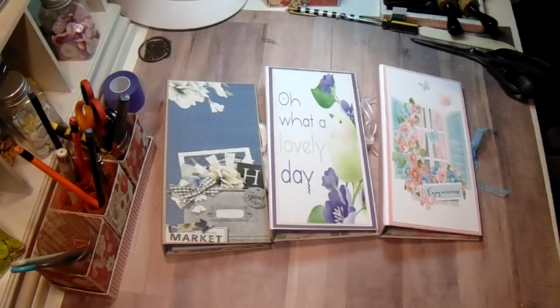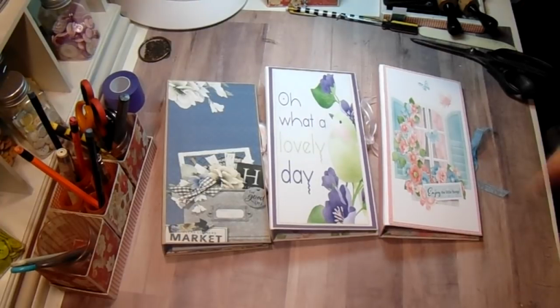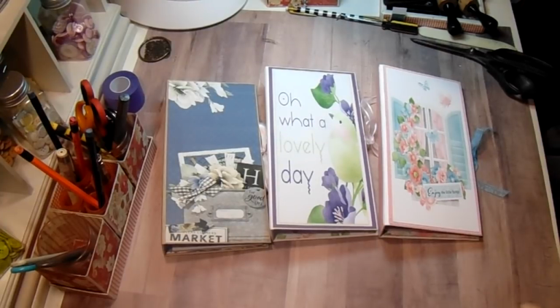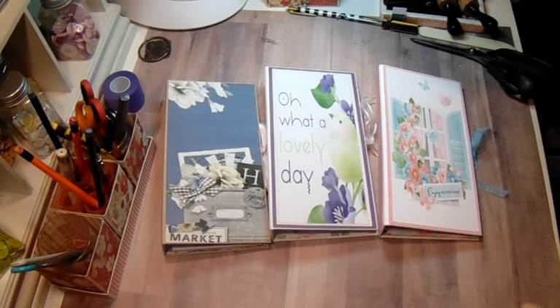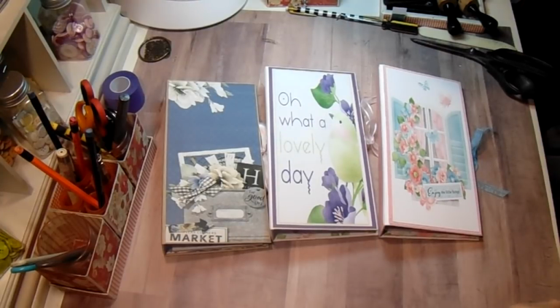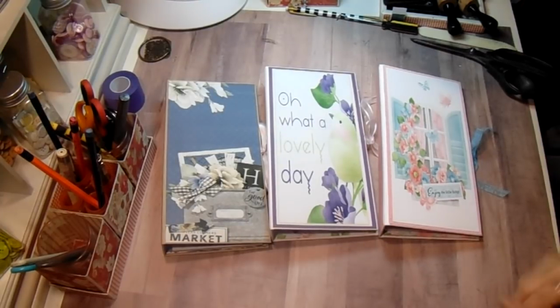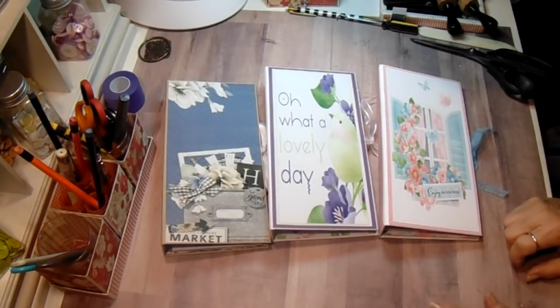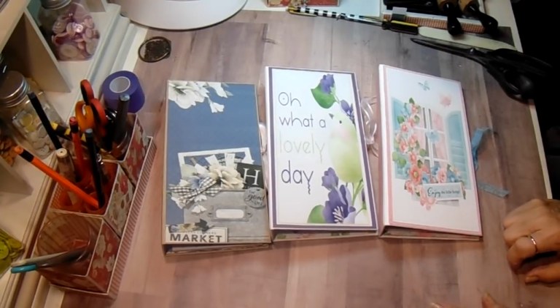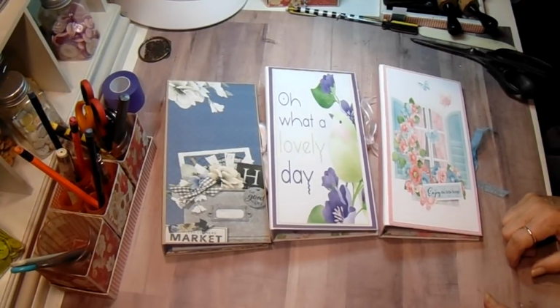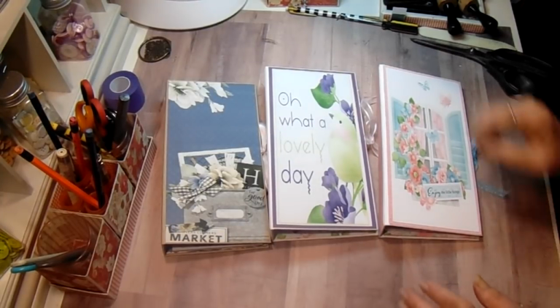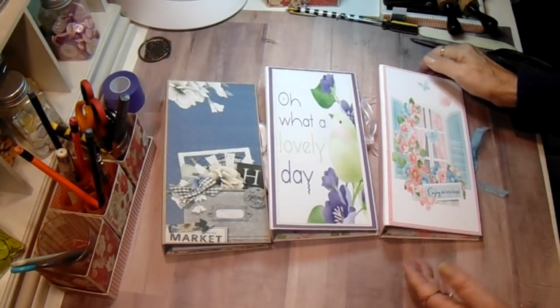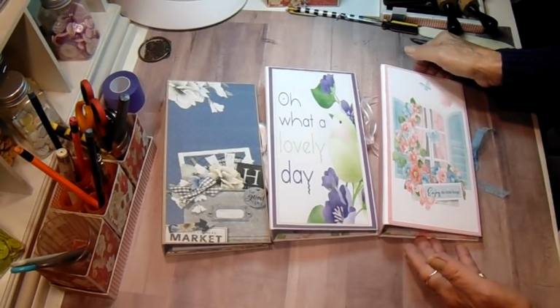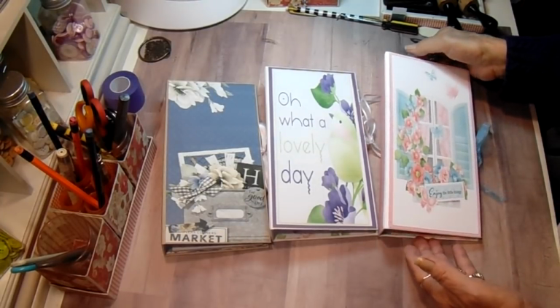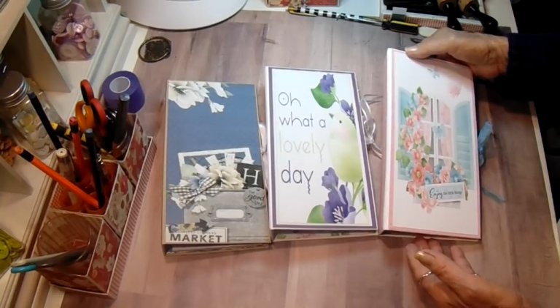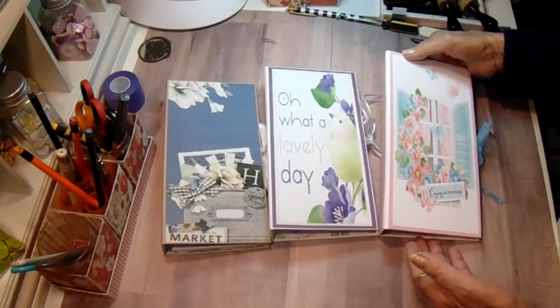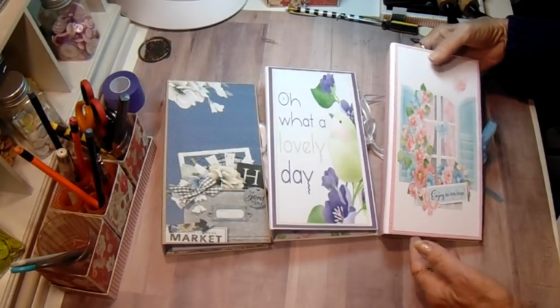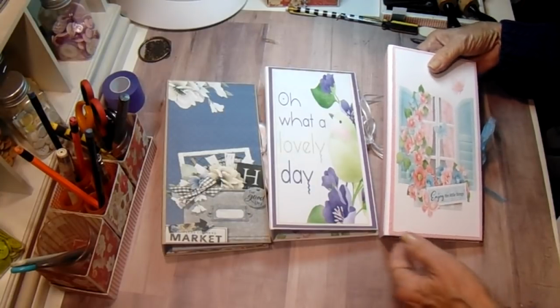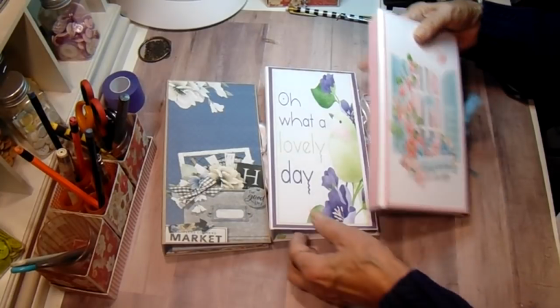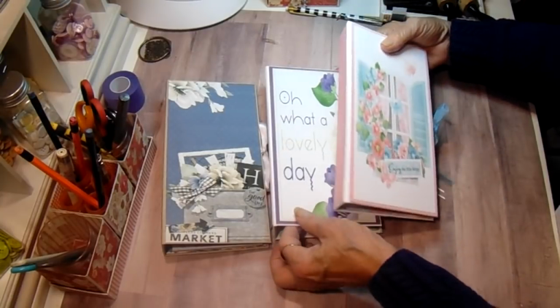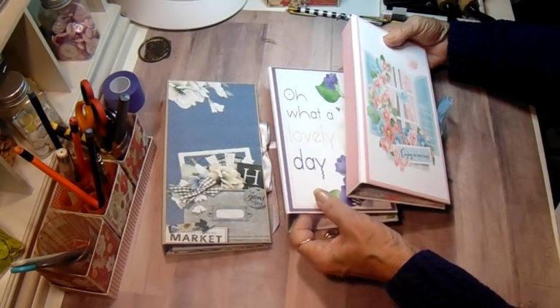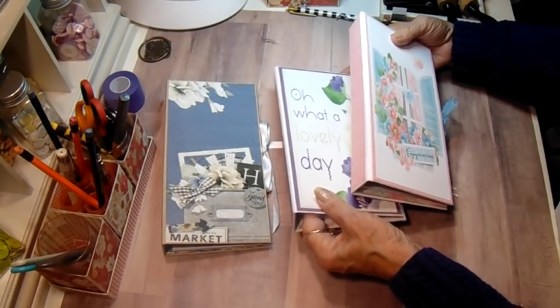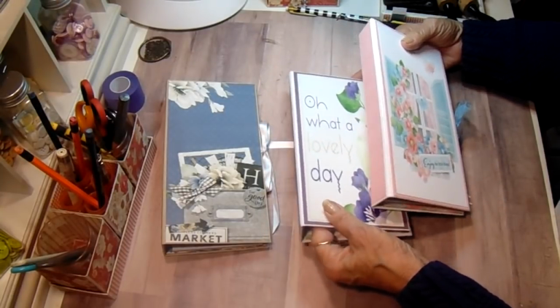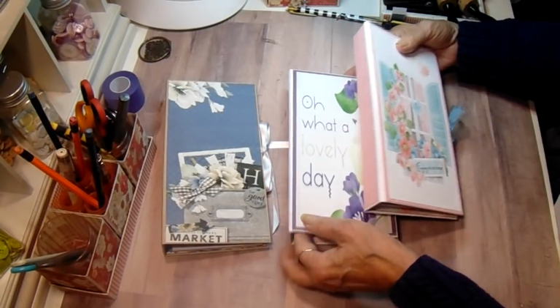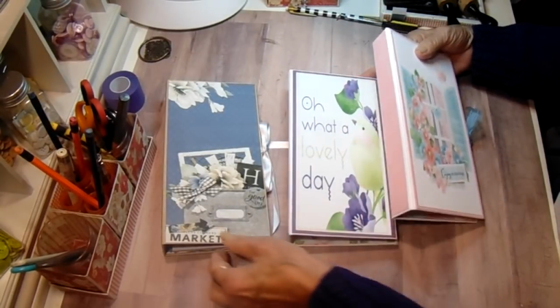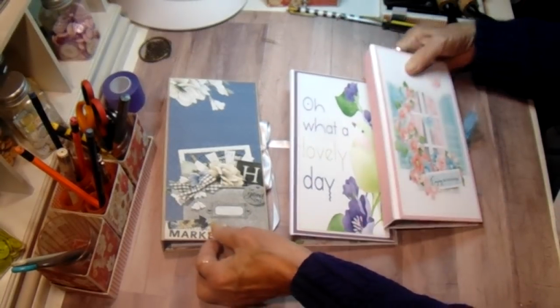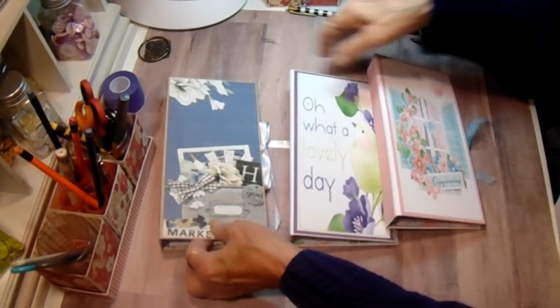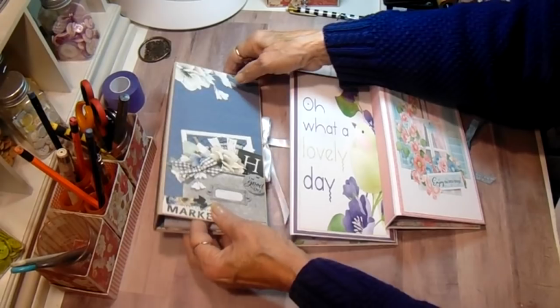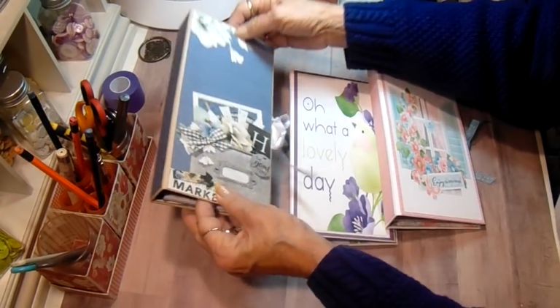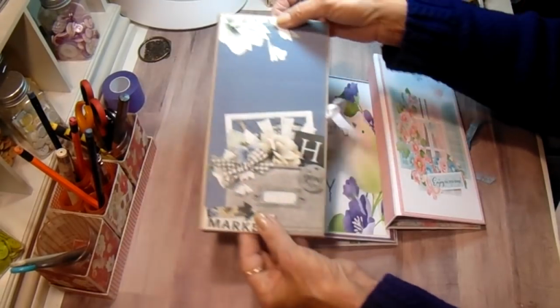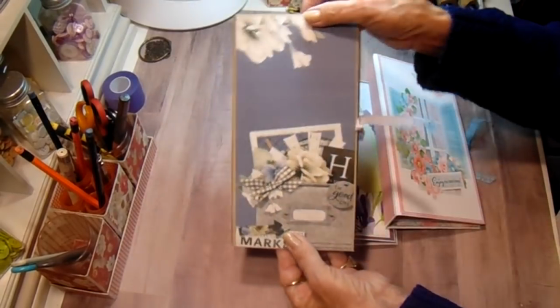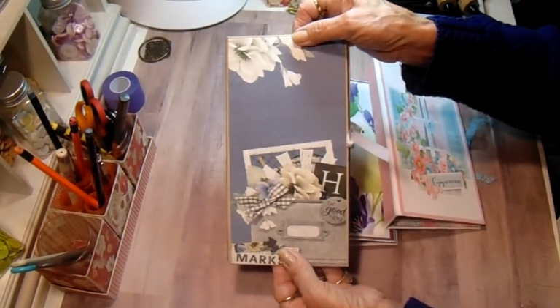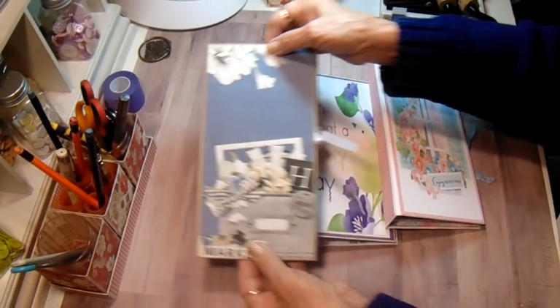Hey everyone, it's Bobbi. I wanted to share with you some notepad holders I've made in the last couple days. These are all for gifts and there will be a tutorial posted shortly today on this one.